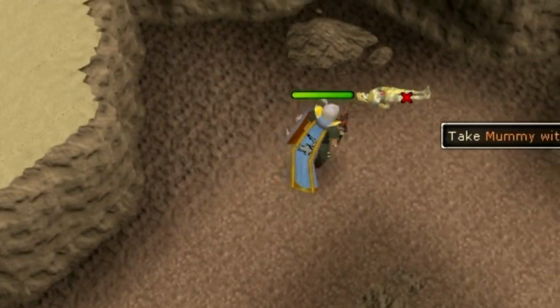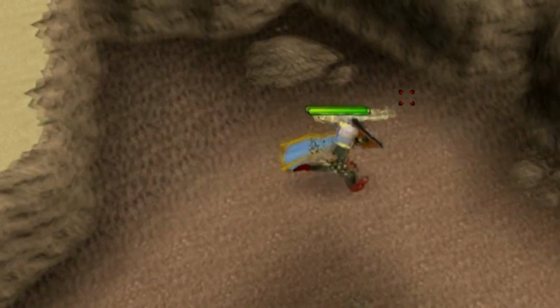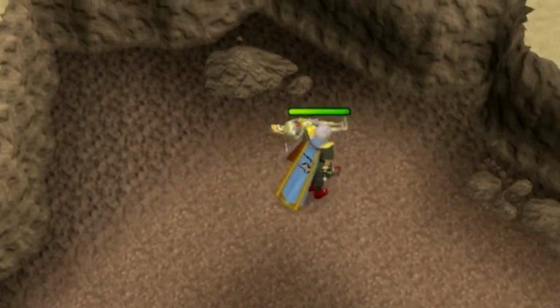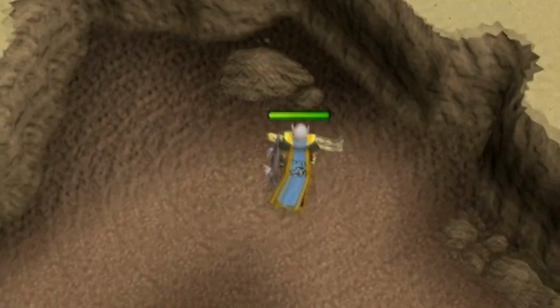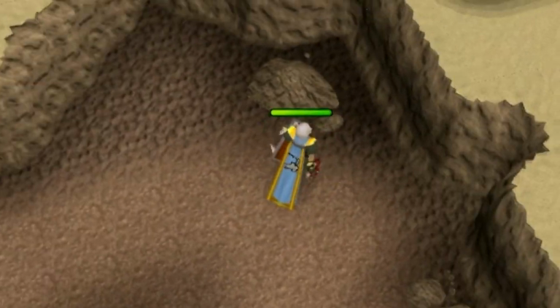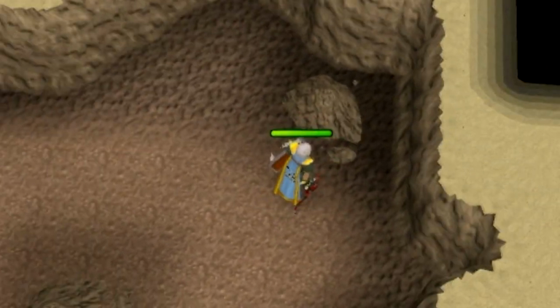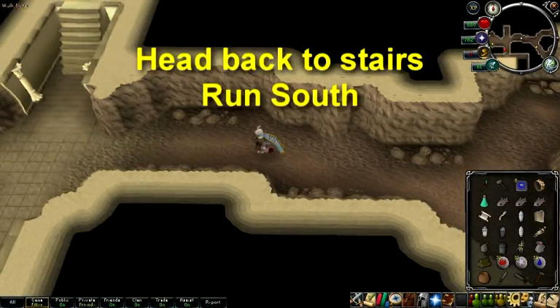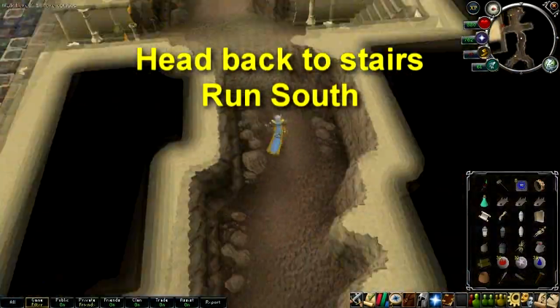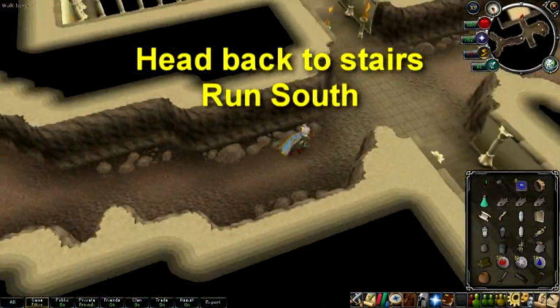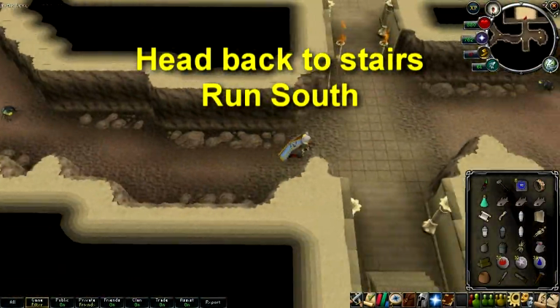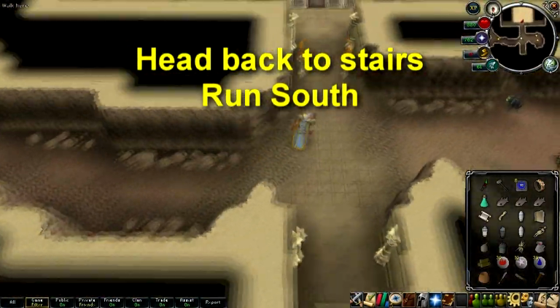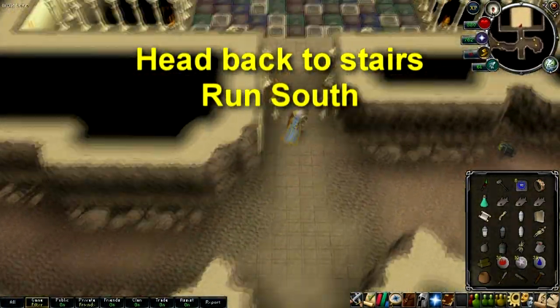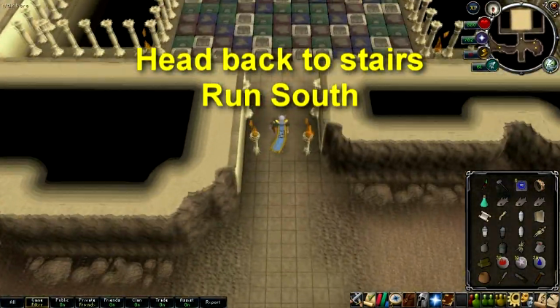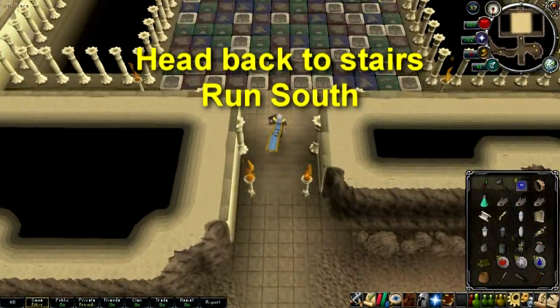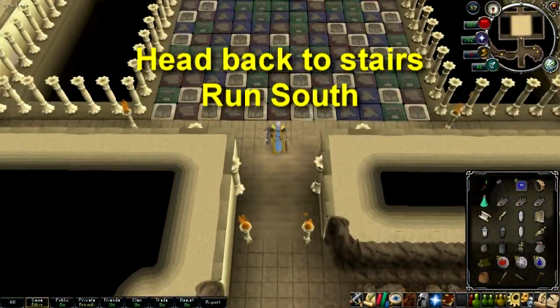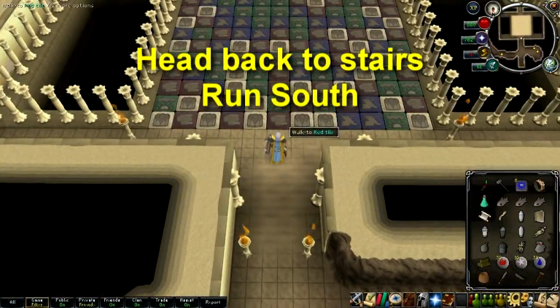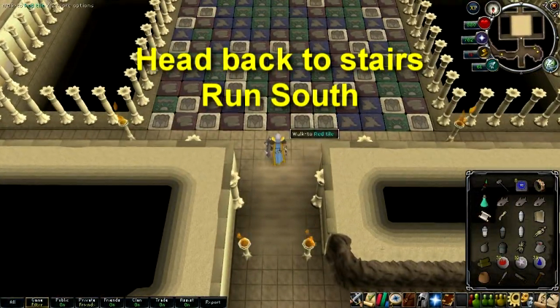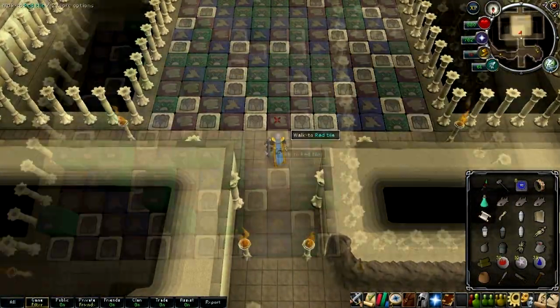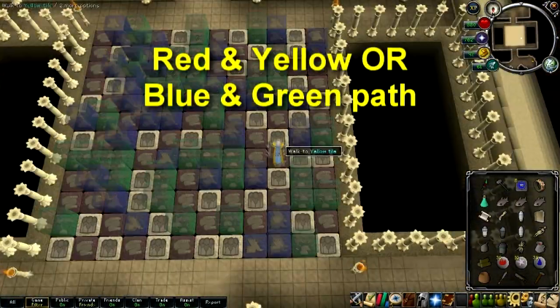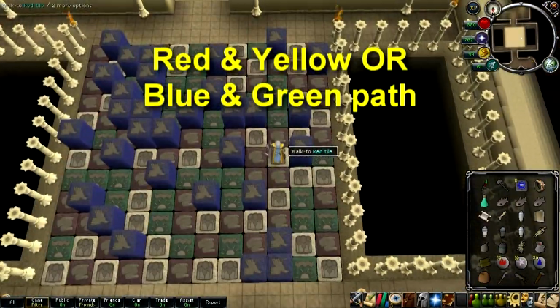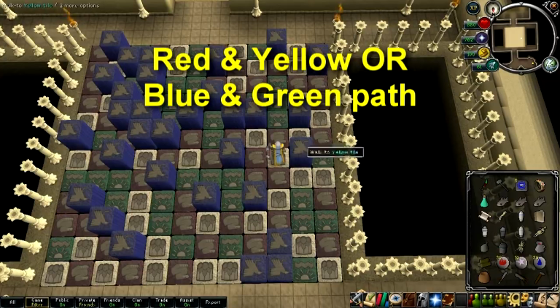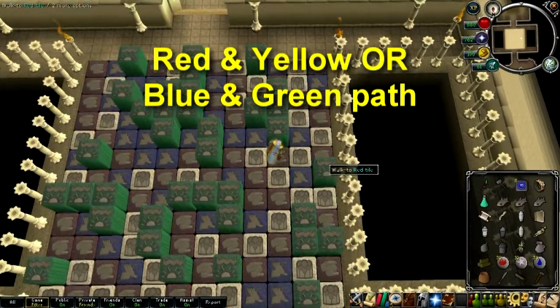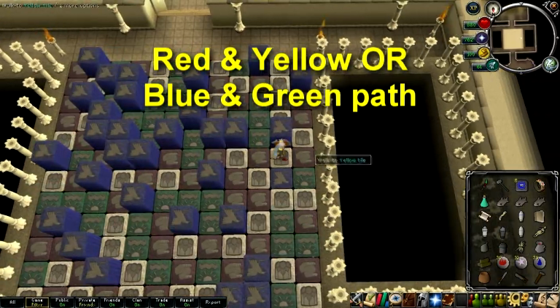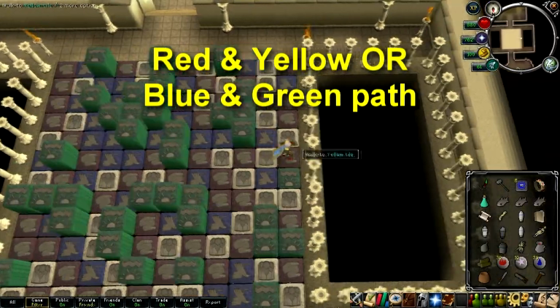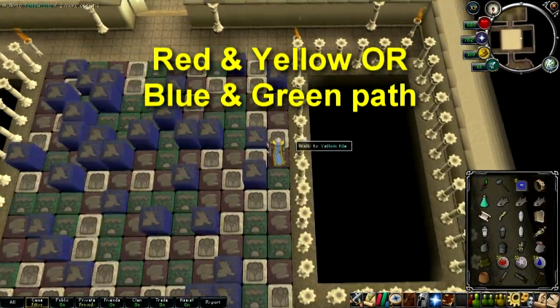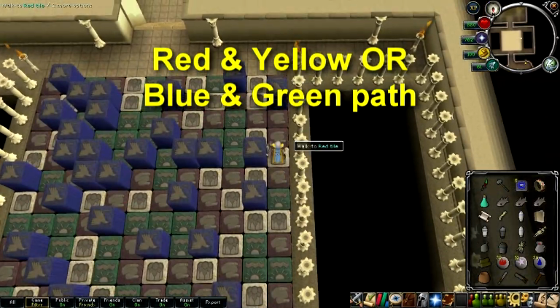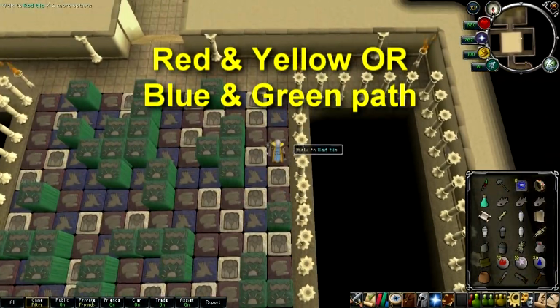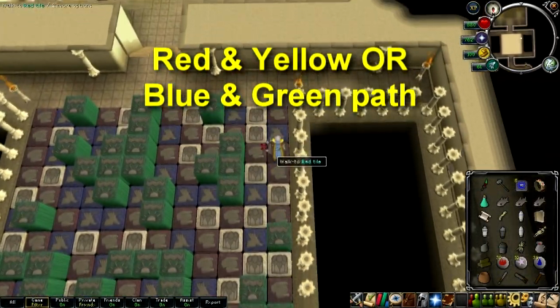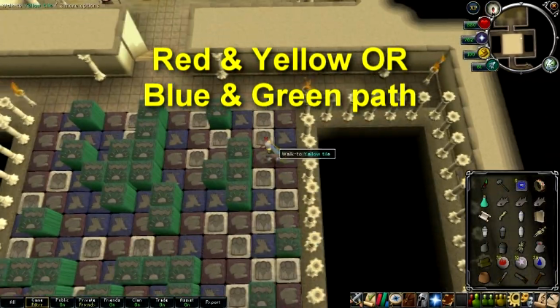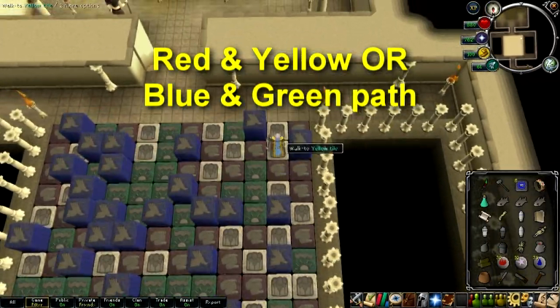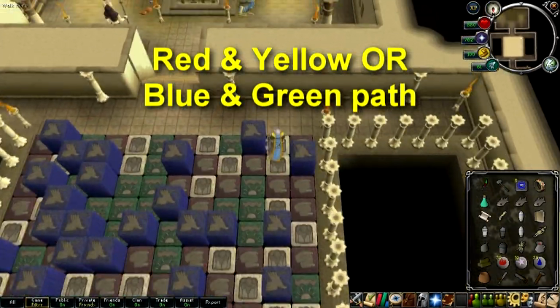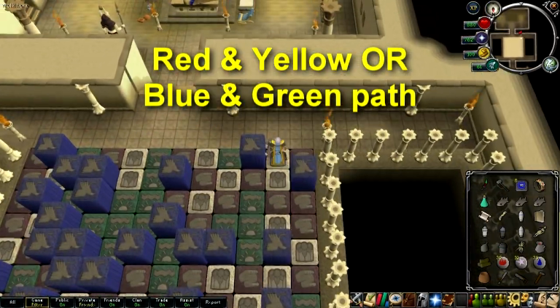After picking up all four jars and the mummy, head back to the staircase you came down. Then head south to the room with the multicoloured tiled floor. To get across the tiles, find a path of fewer red and yellow tiles or green and blue tiles — remember that's red and yellow or green and blue.